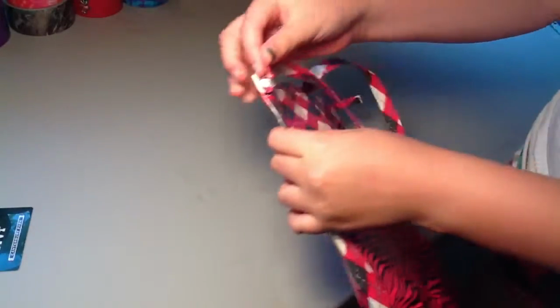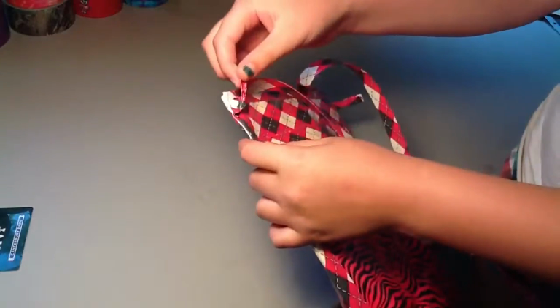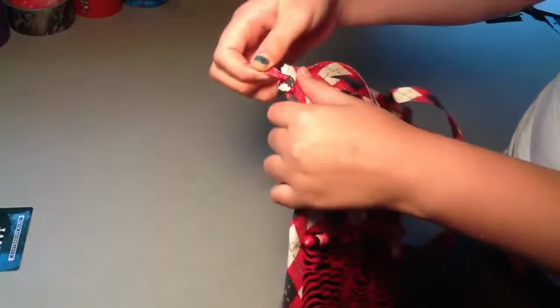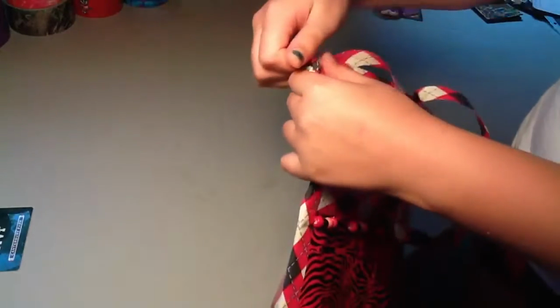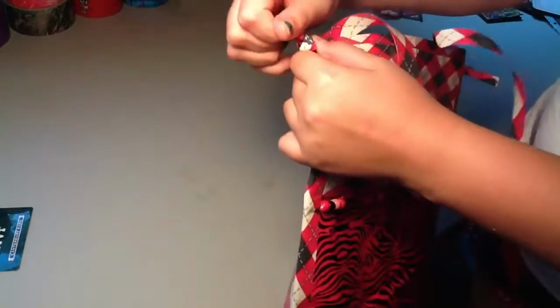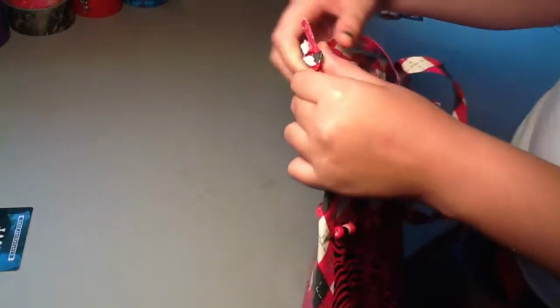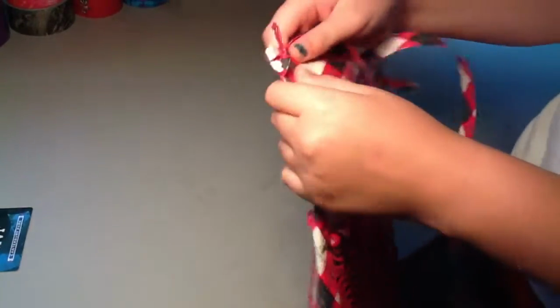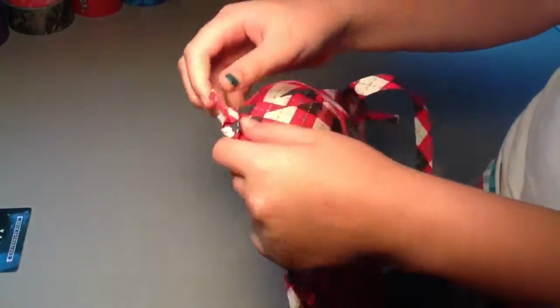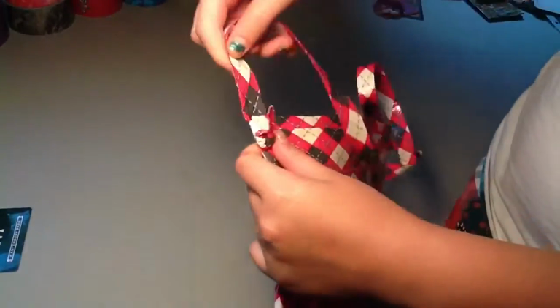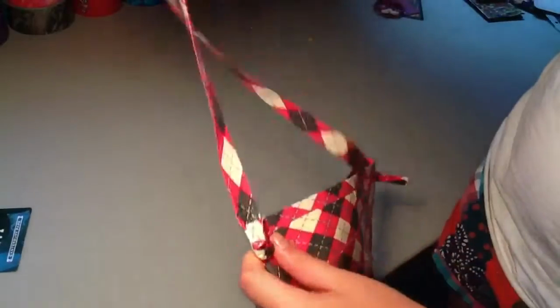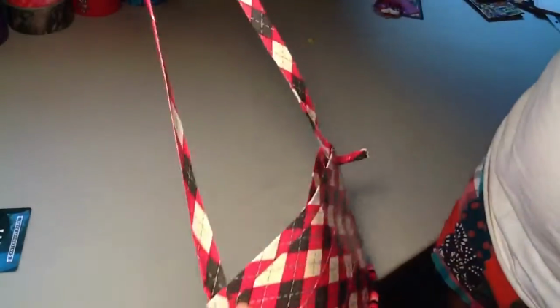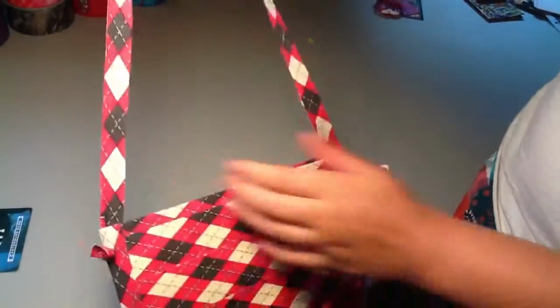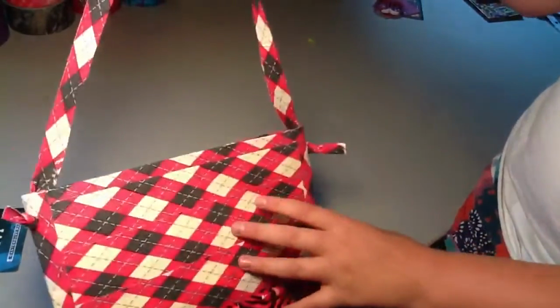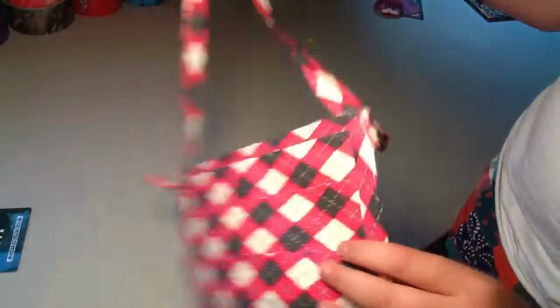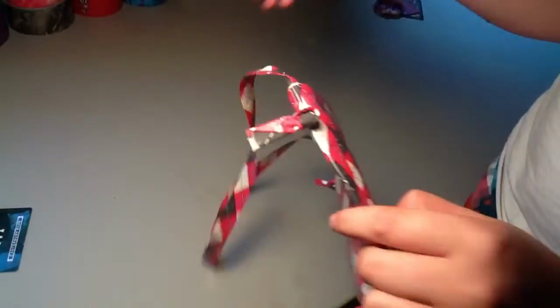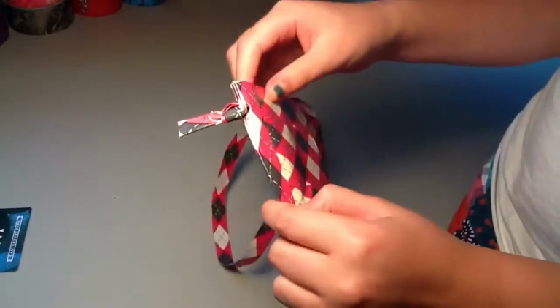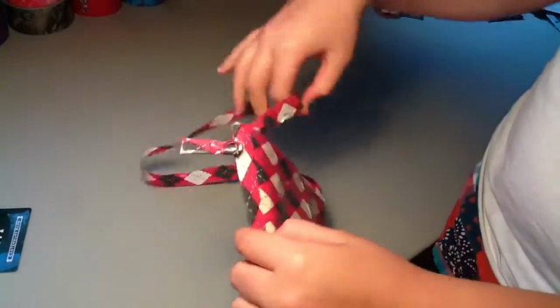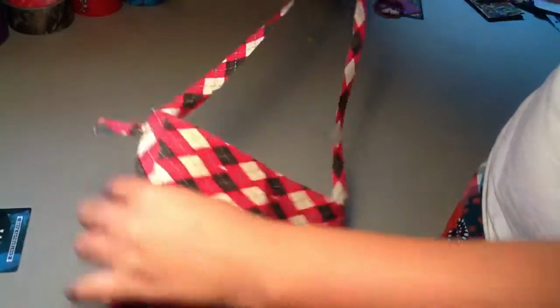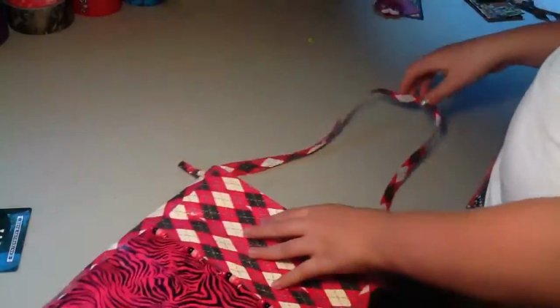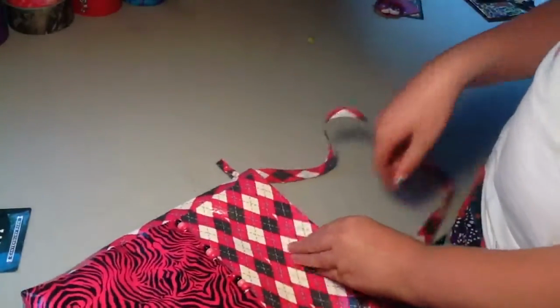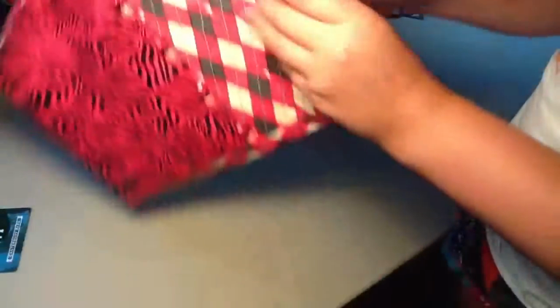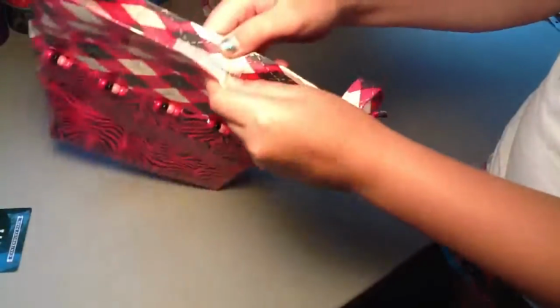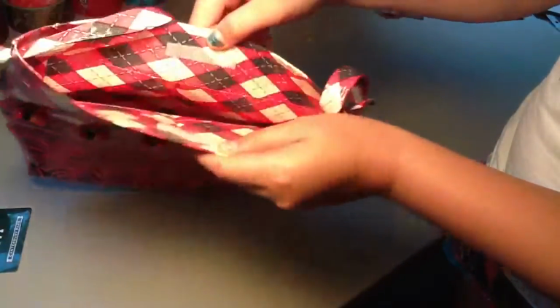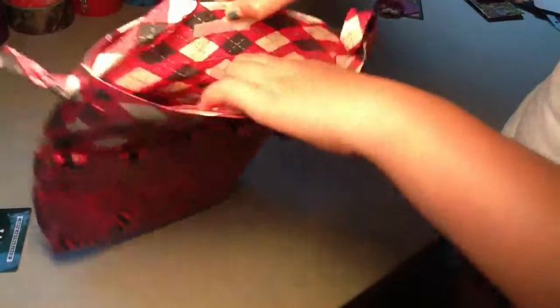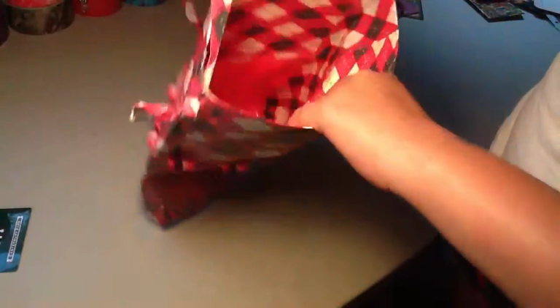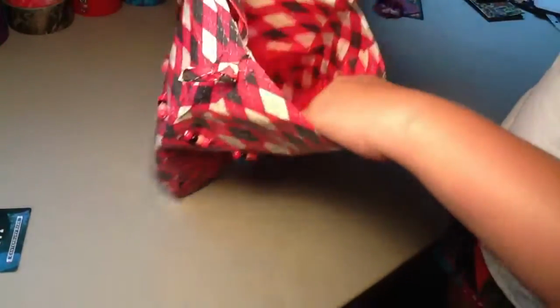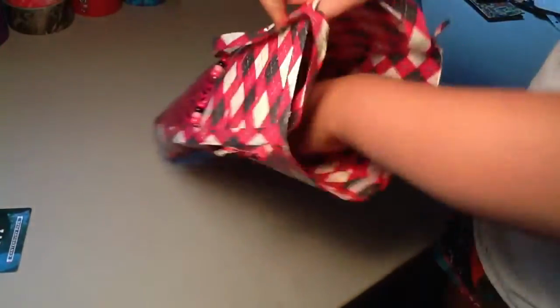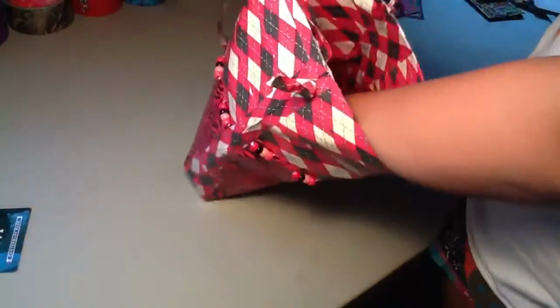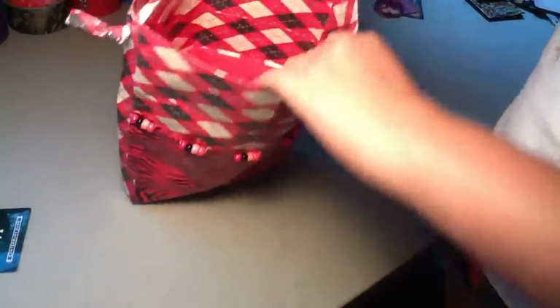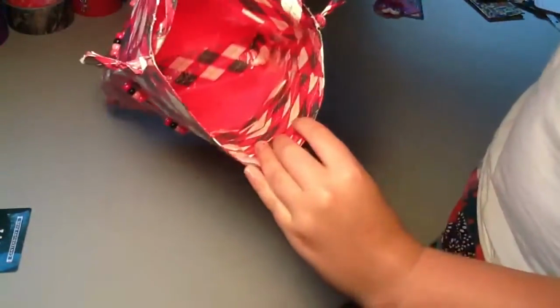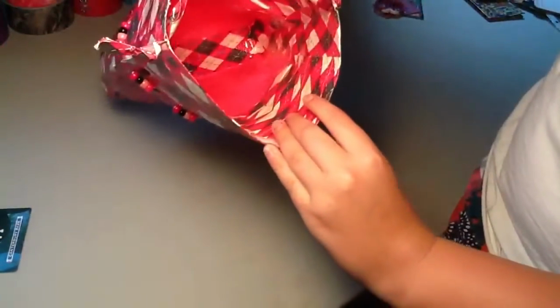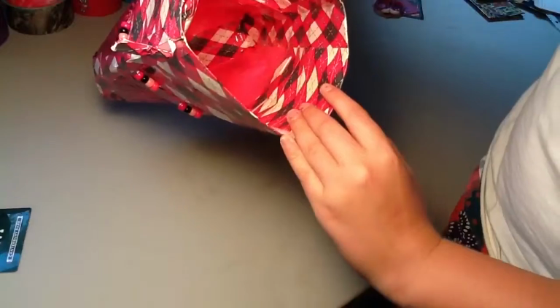My favorite part of this is that I tied it so the strap will hang on. It's in a knot, and I thought that was pretty cool. It has Velcro, and it looks really nice on the inside.